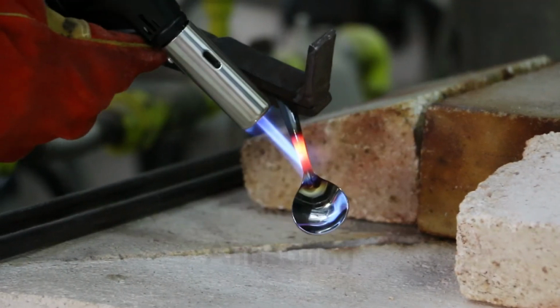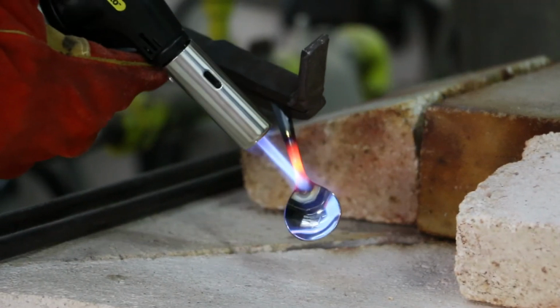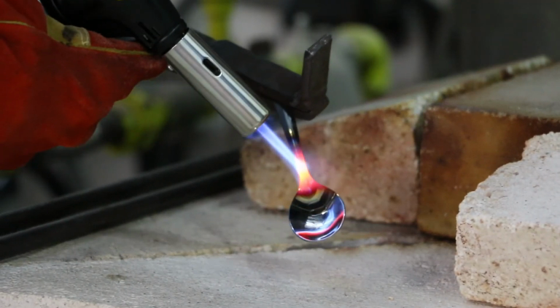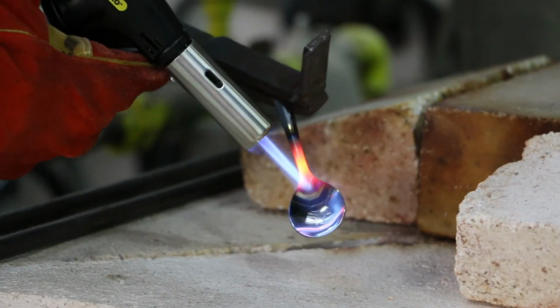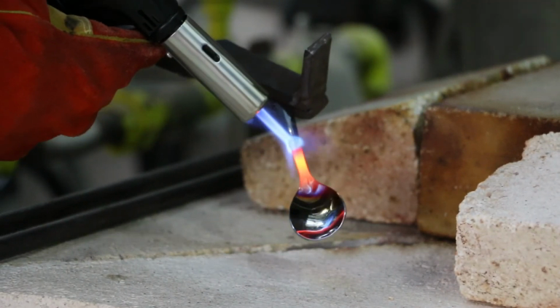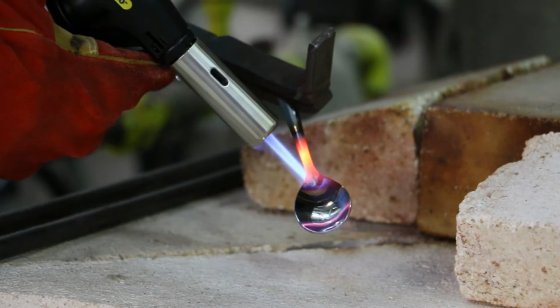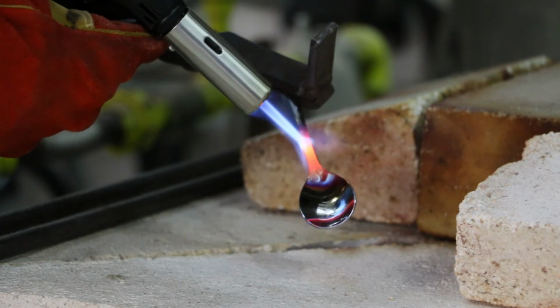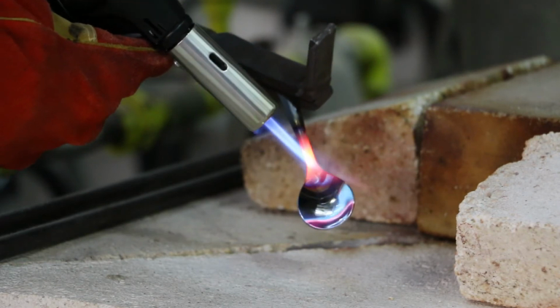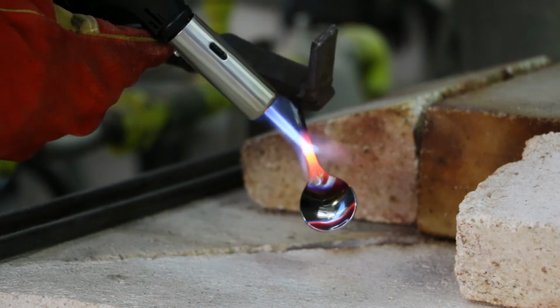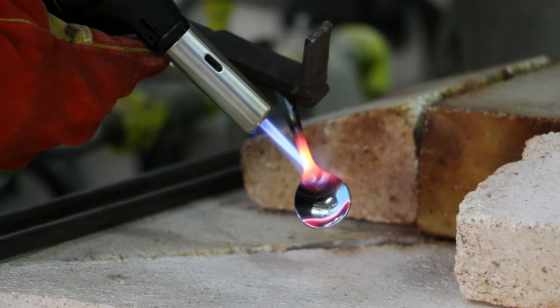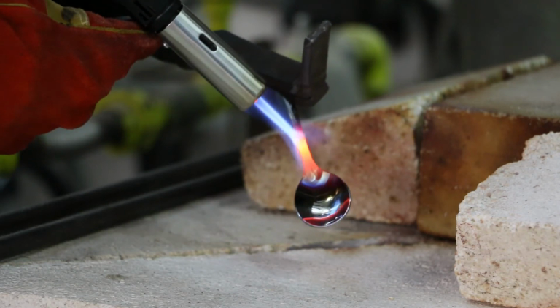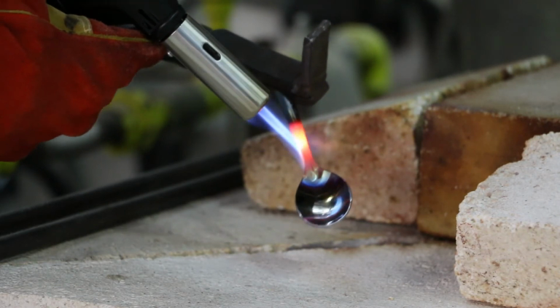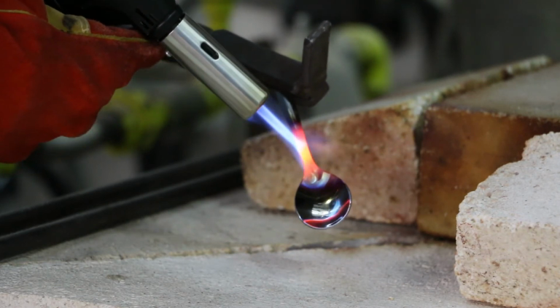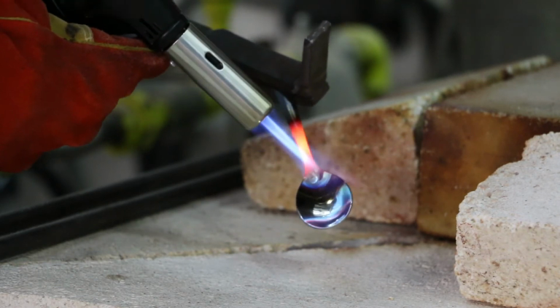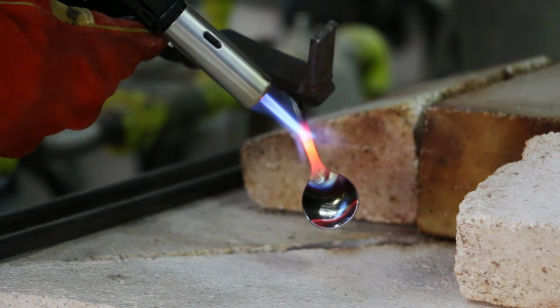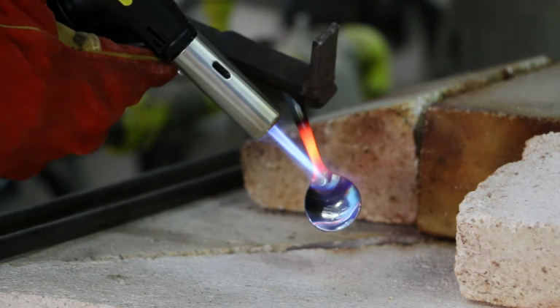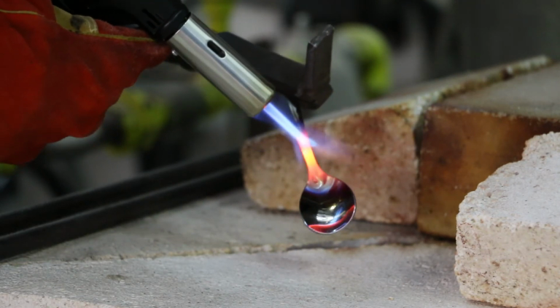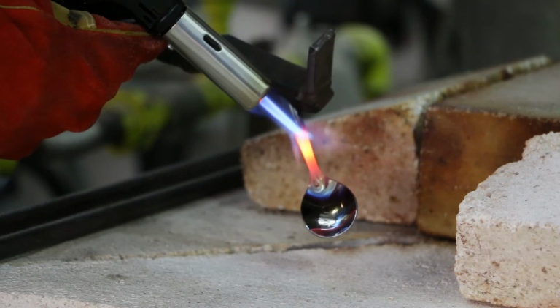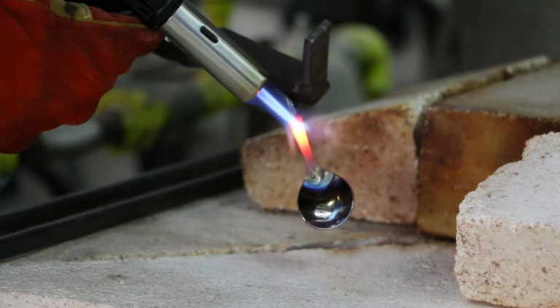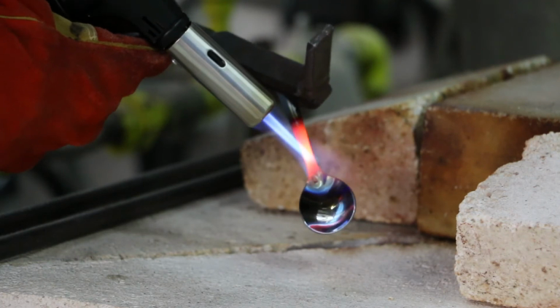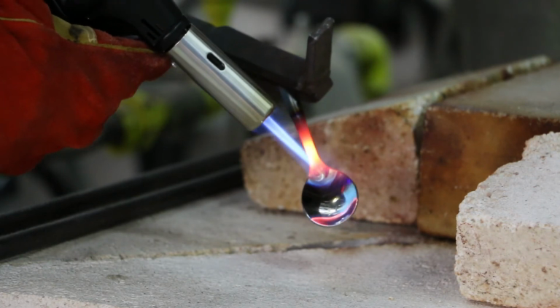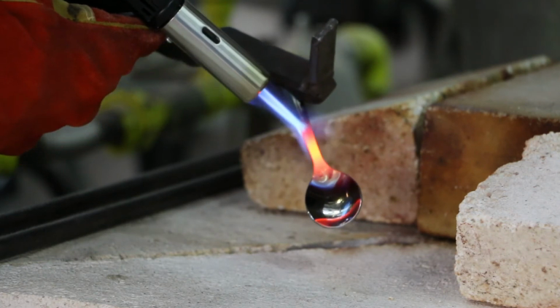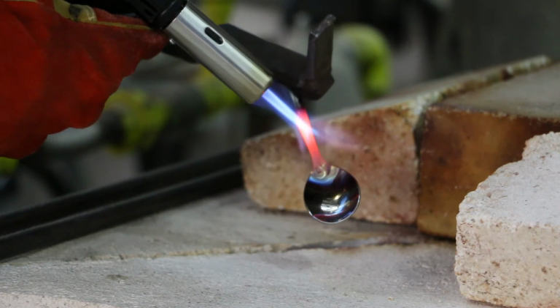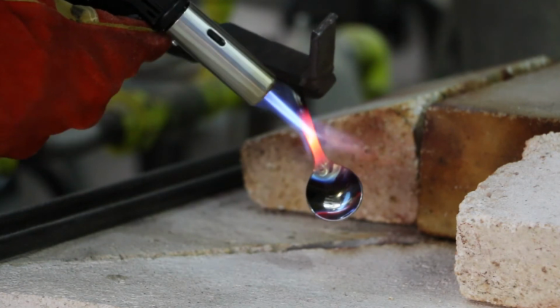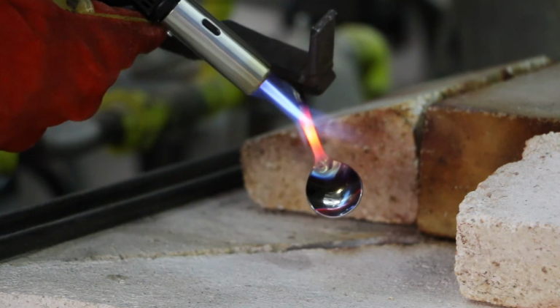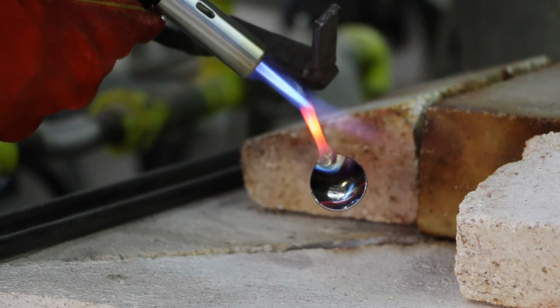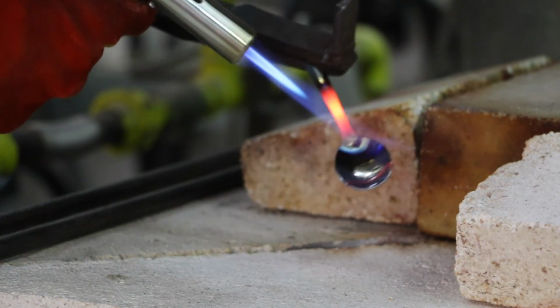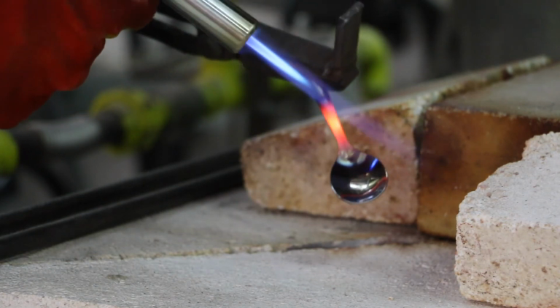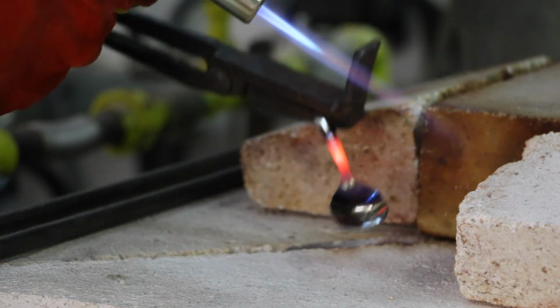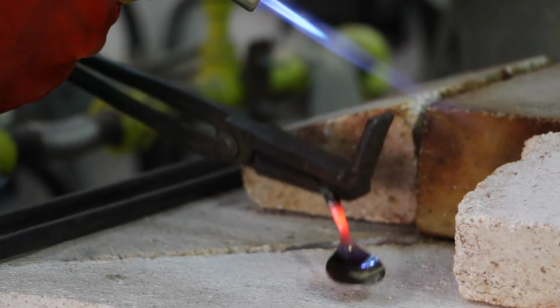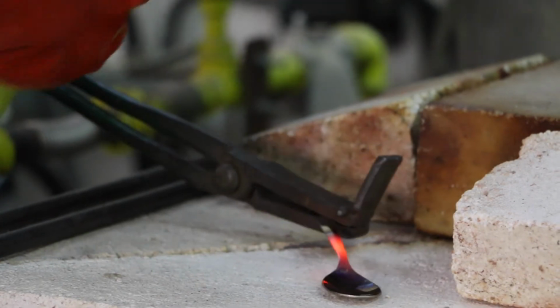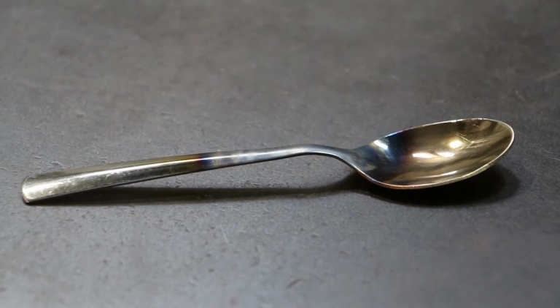The heat supplies the atoms and effectively the dislocations with so much energy that the dislocations can rearrange themselves, move past each other or even disappear completely. Annealing essentially resets the atoms and the metal.